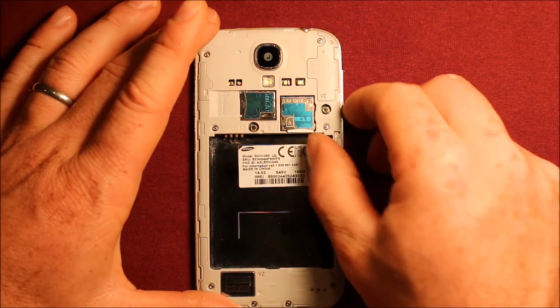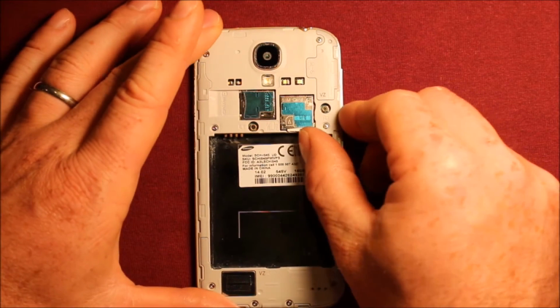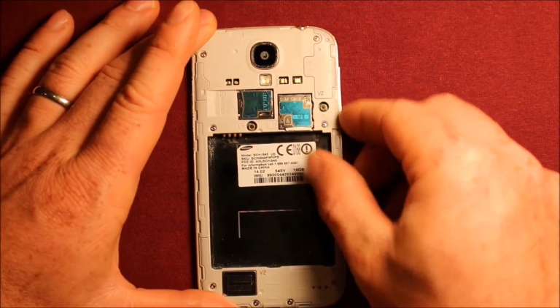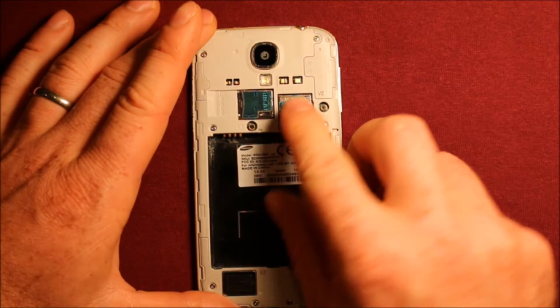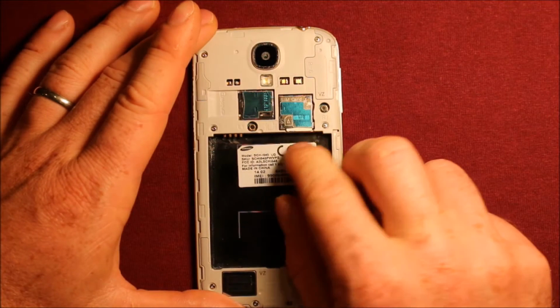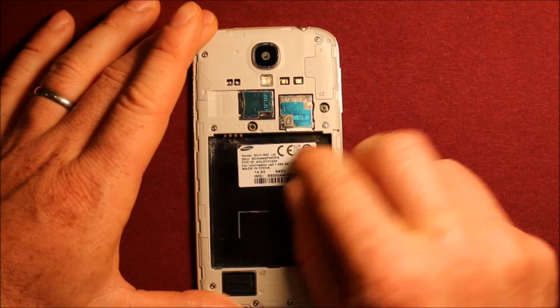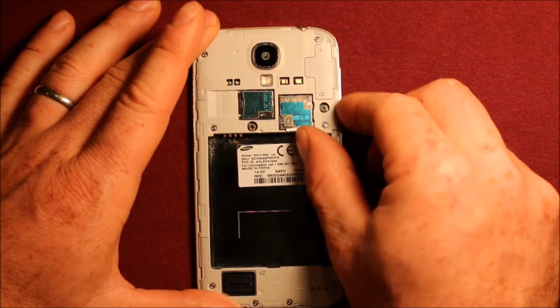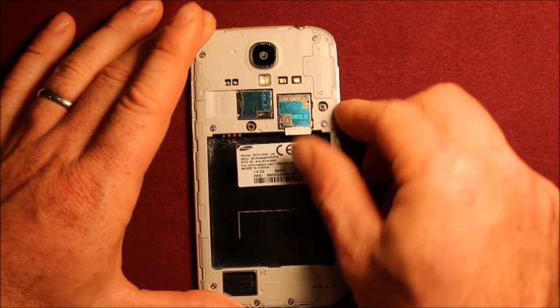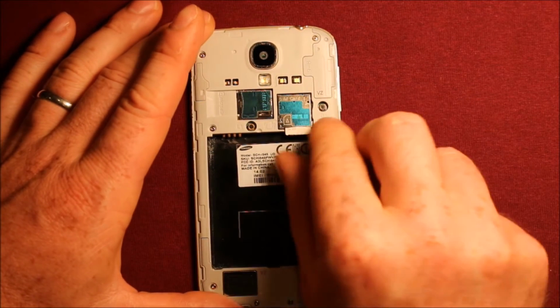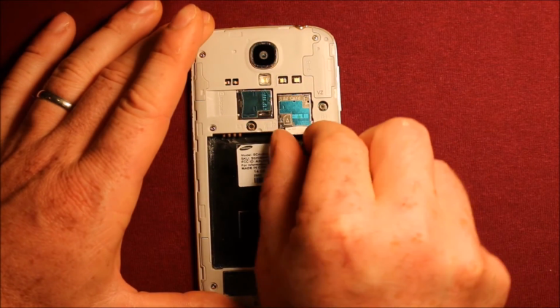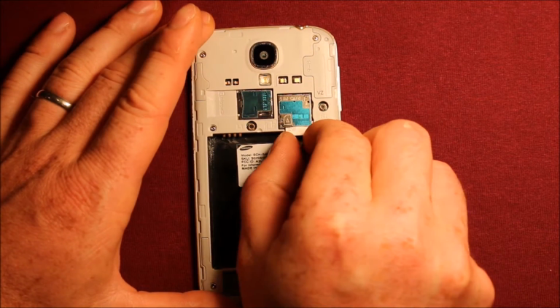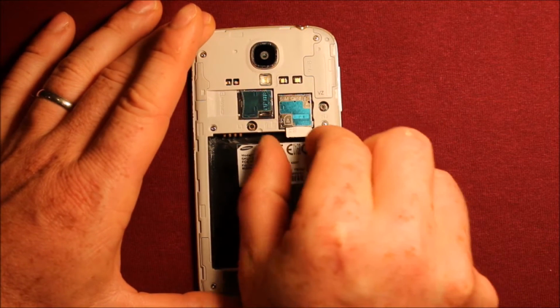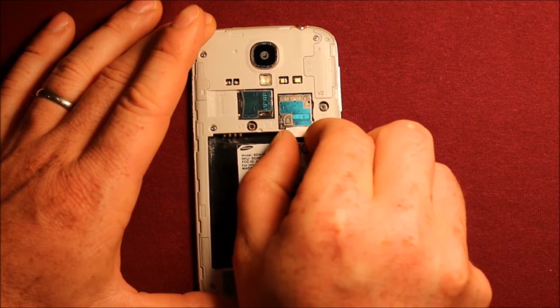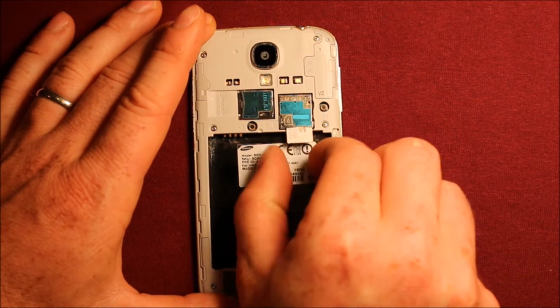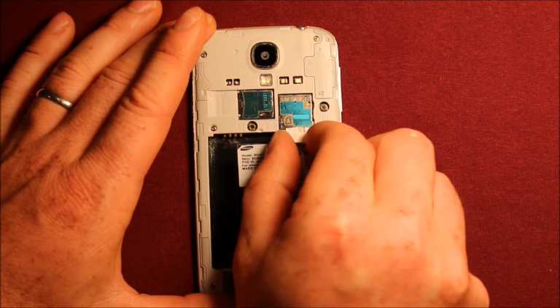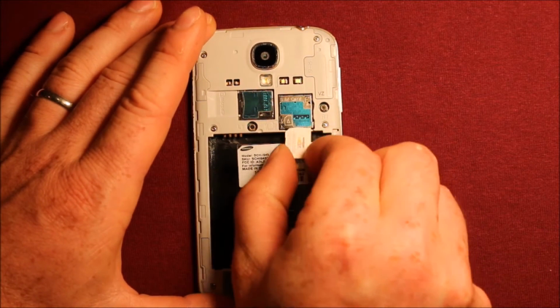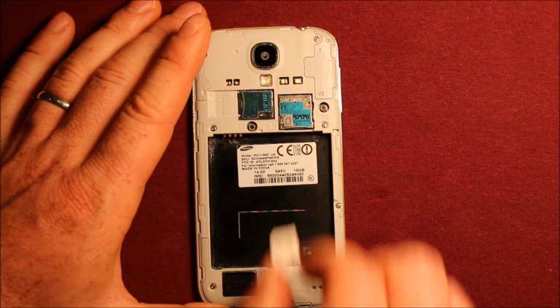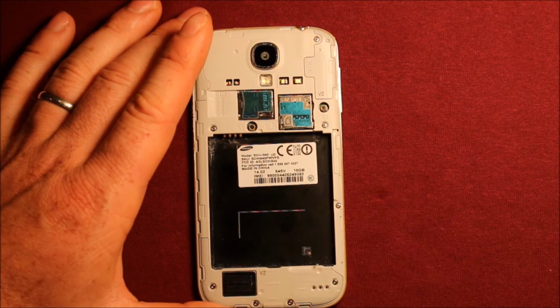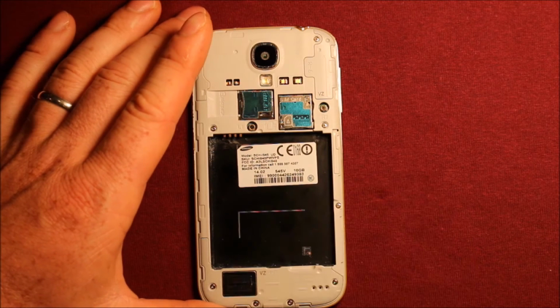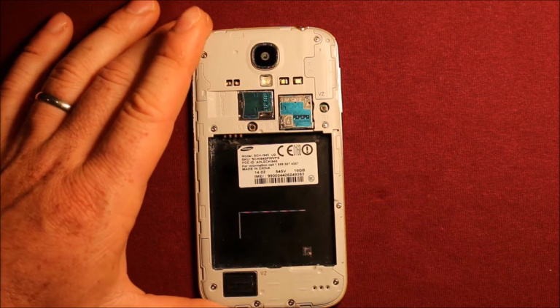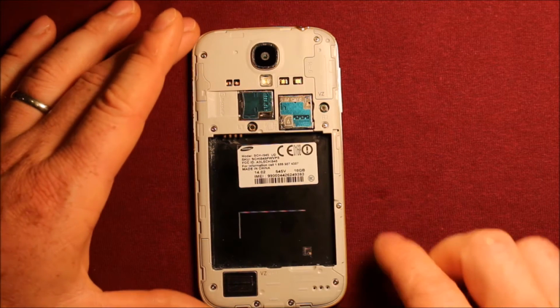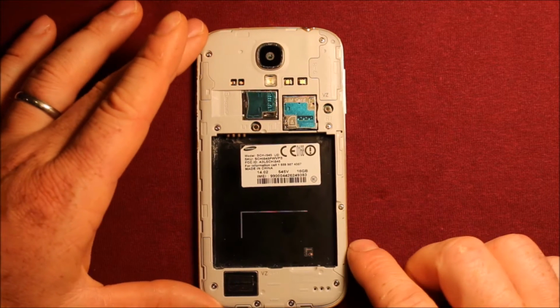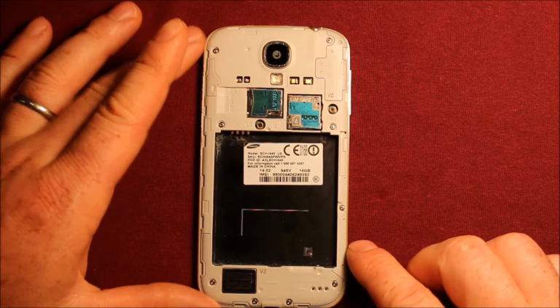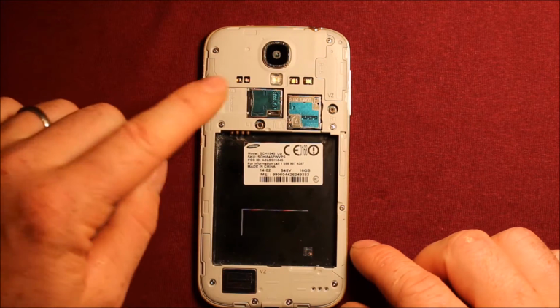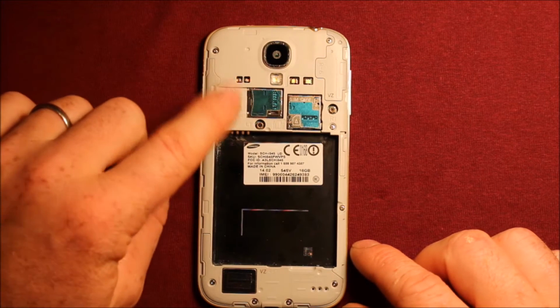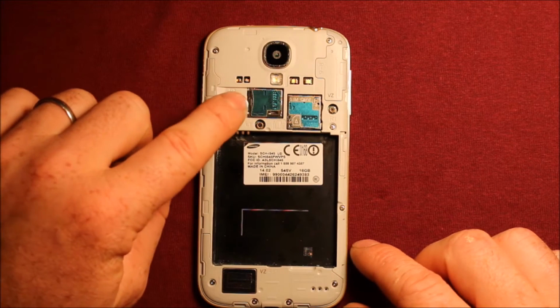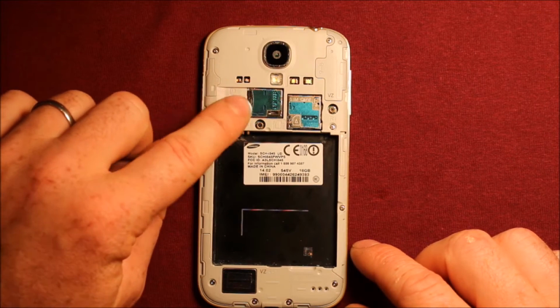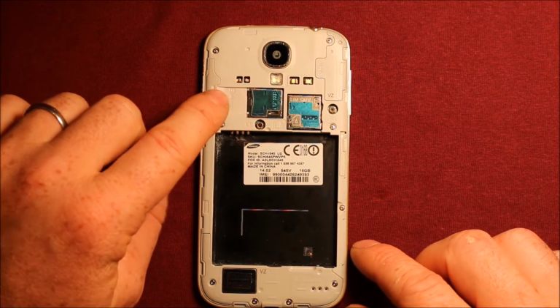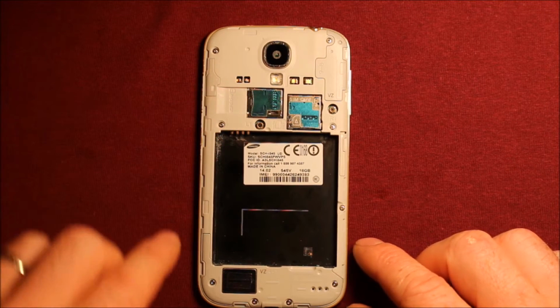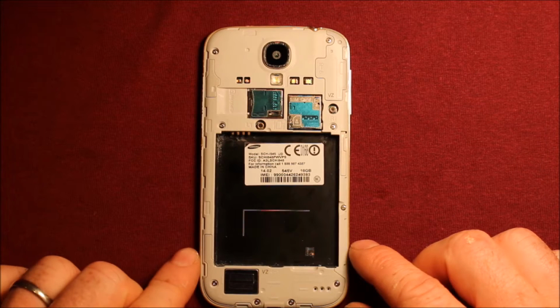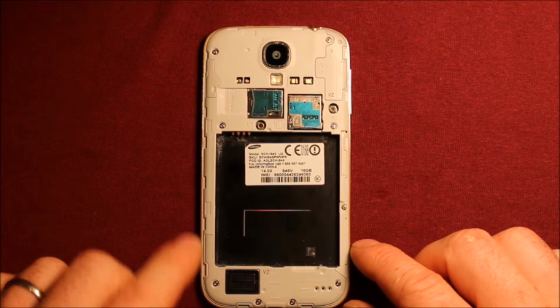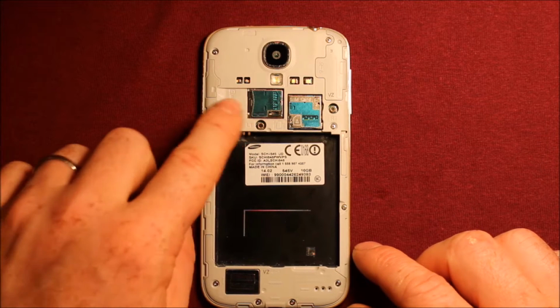Next, if you have a SIM card, you will want to remove that as well. And if you have a micro SD card — a memory card — you'll want to remove that as well.